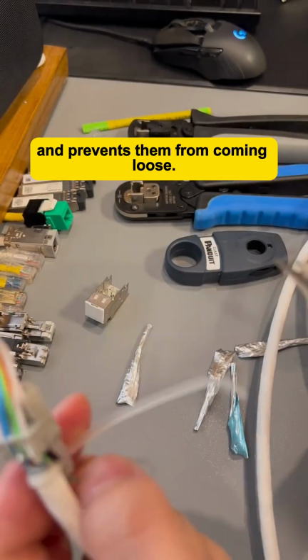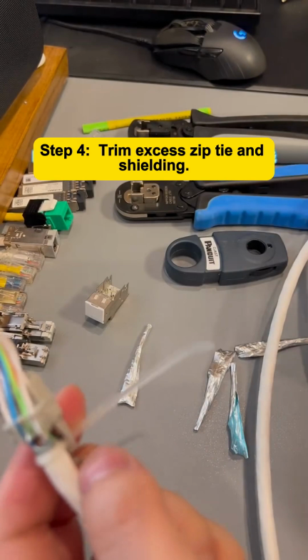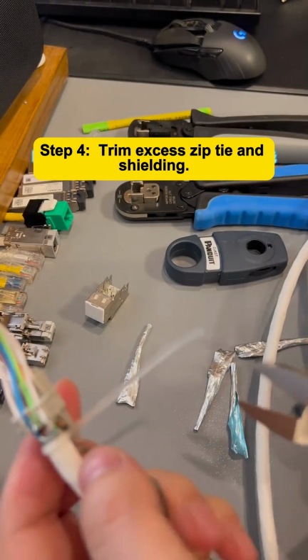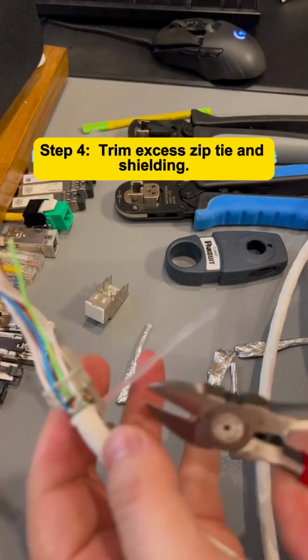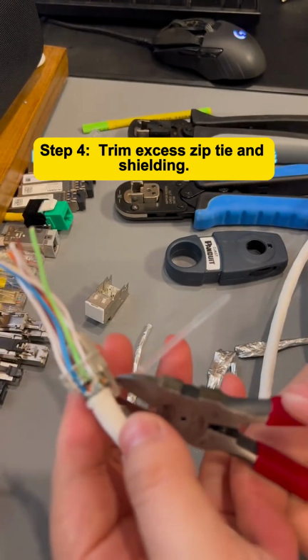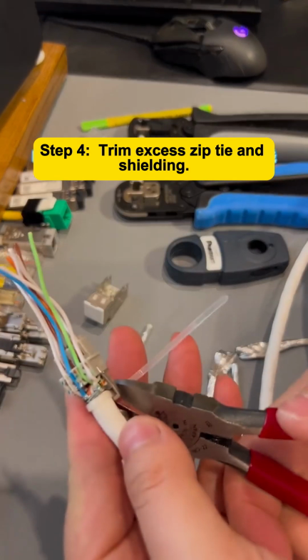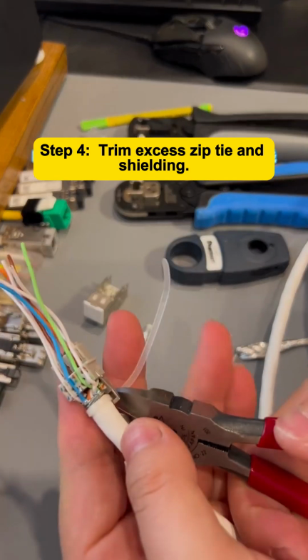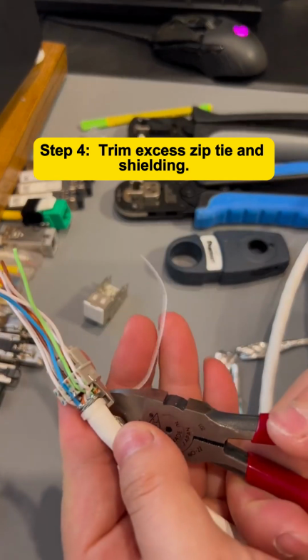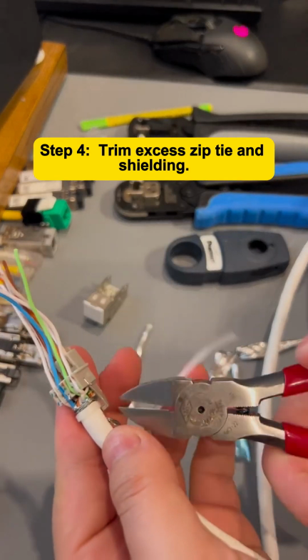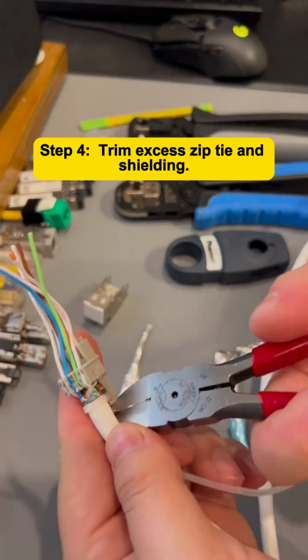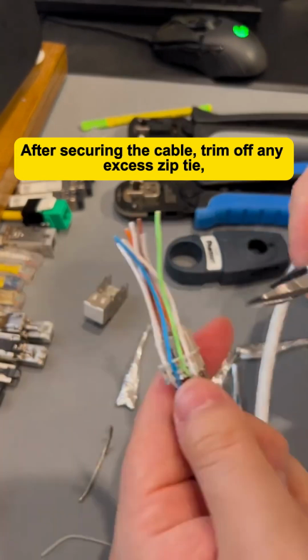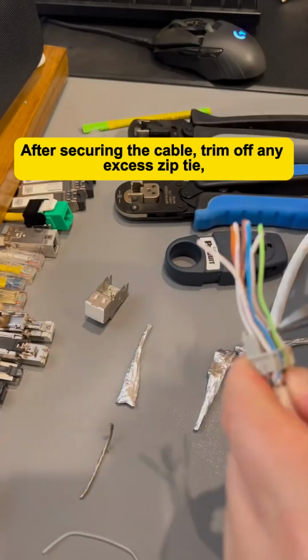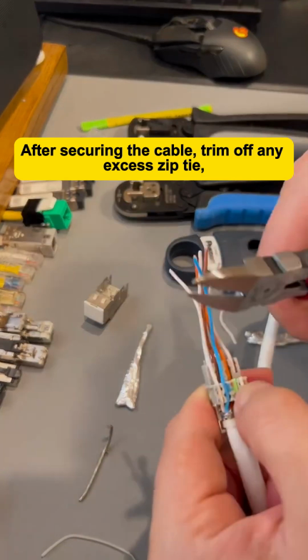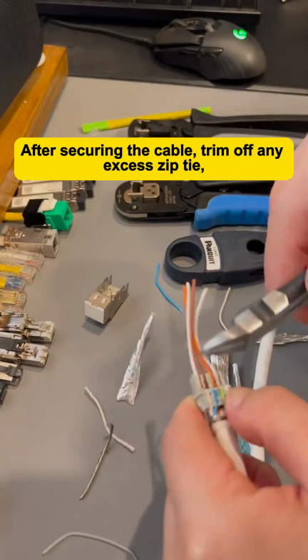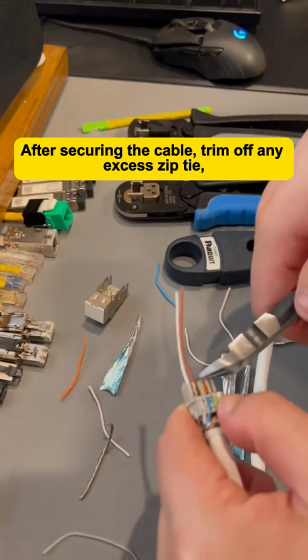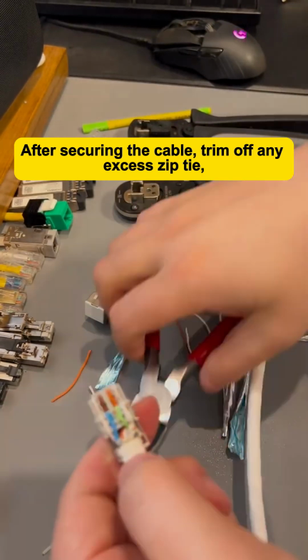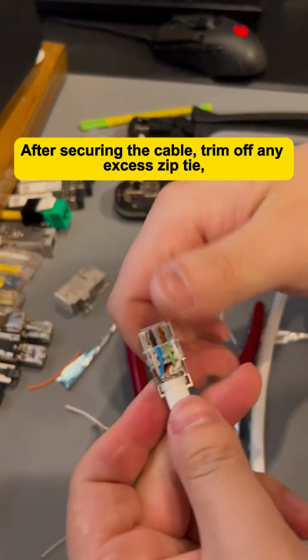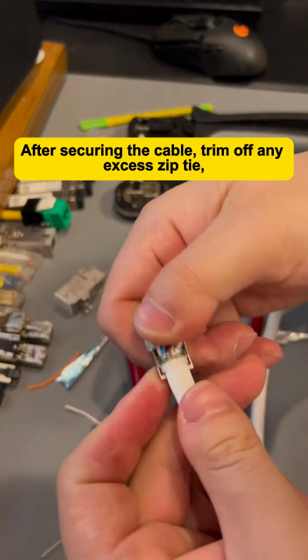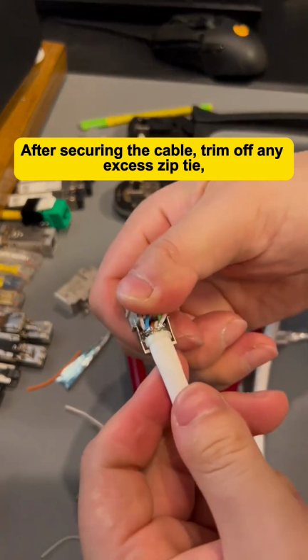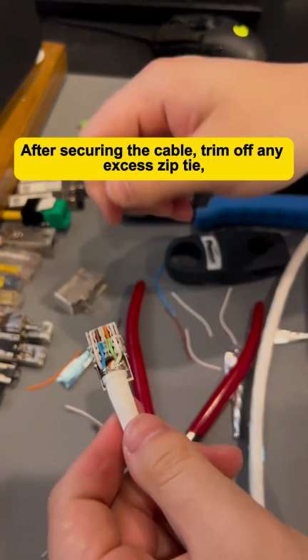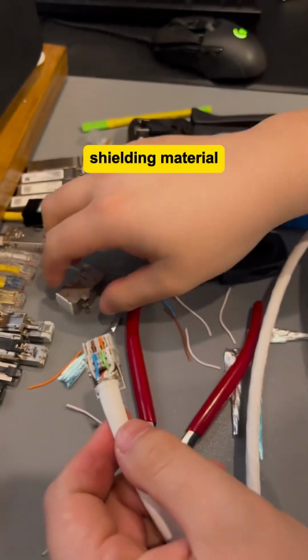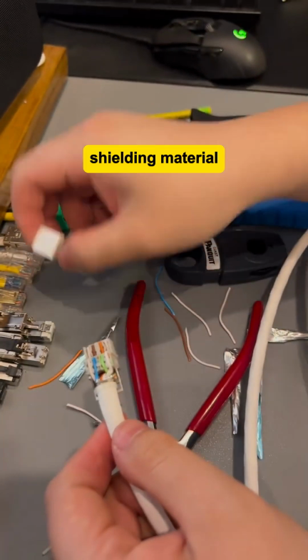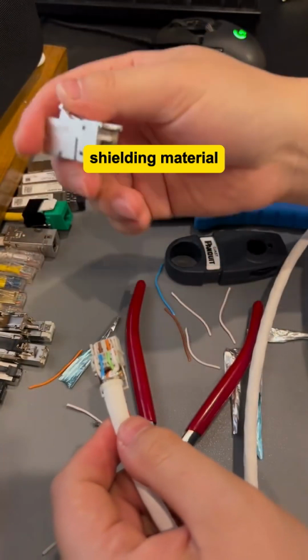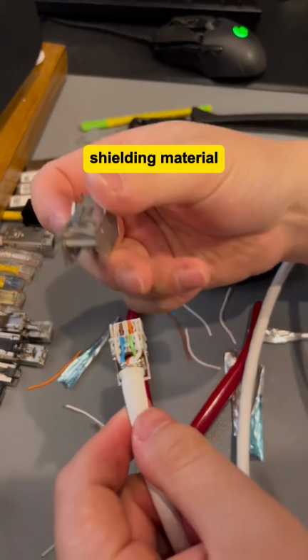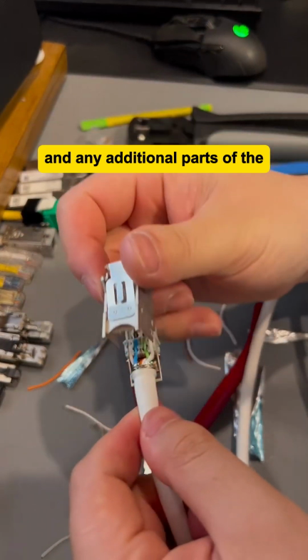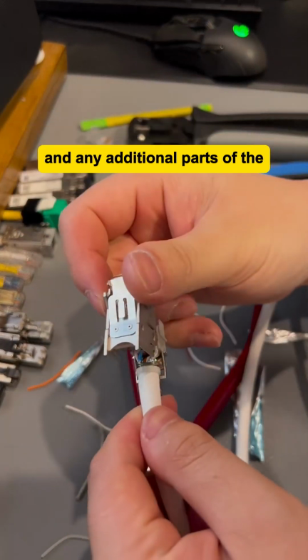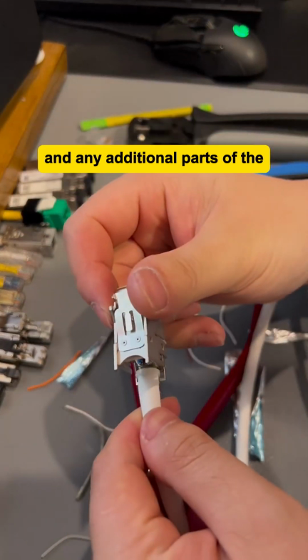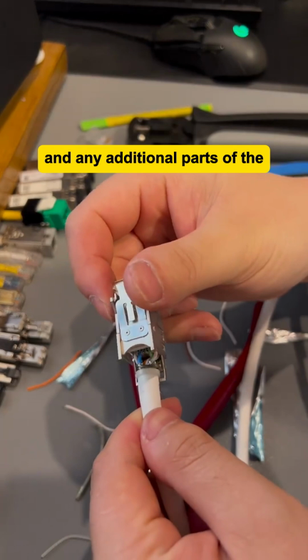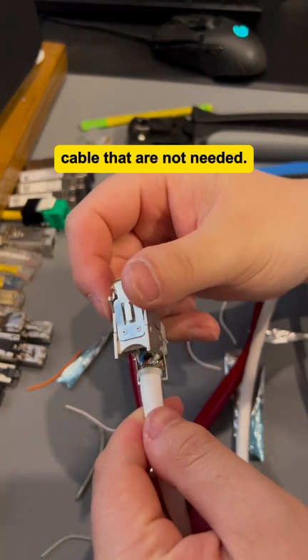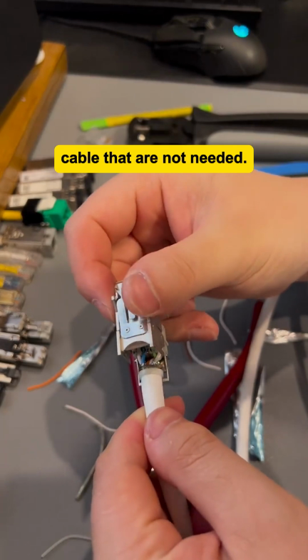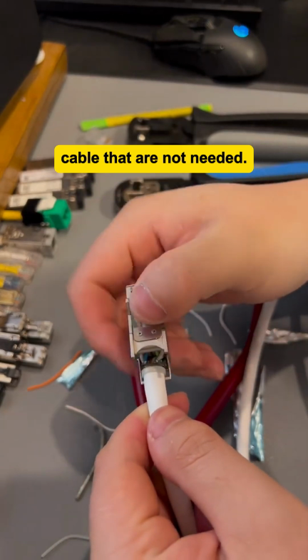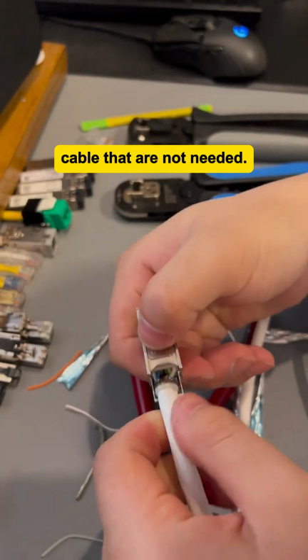Step 4: Trim Excess Zip Tie and Shielding. After securing the cable, trim off any excess zip tie, shielding material, and any additional parts of the cable that are not needed.